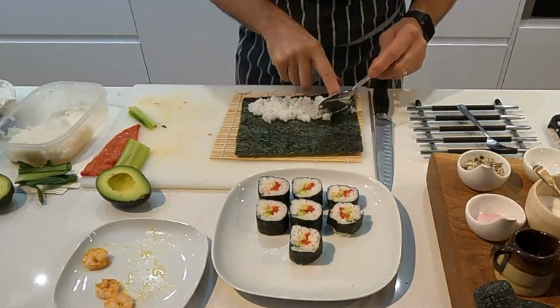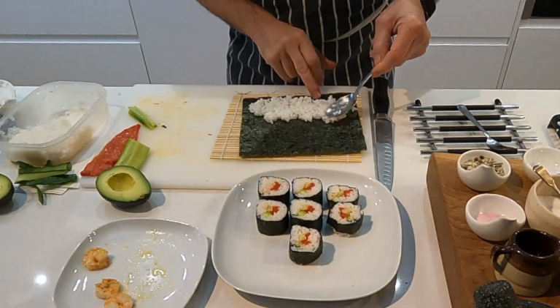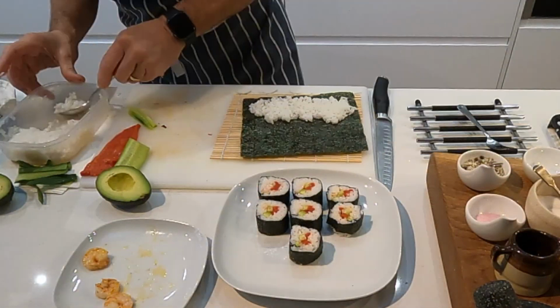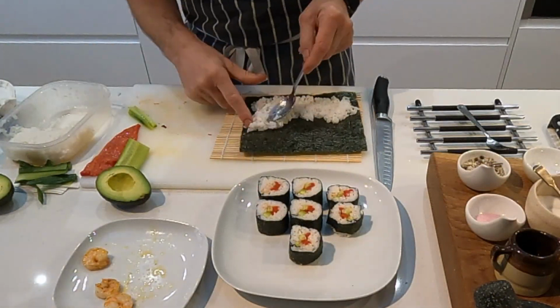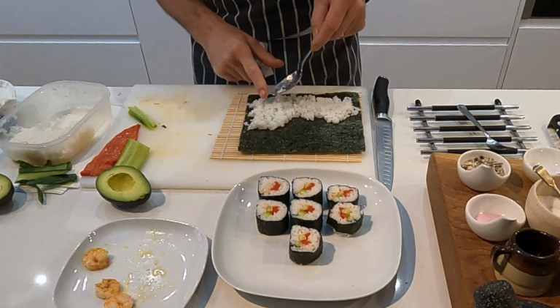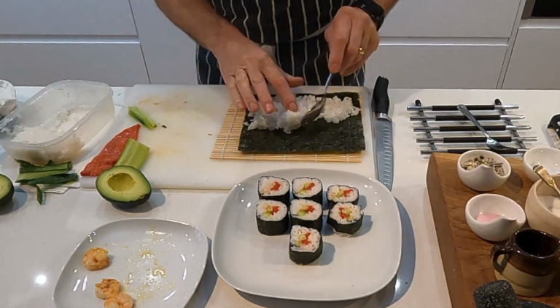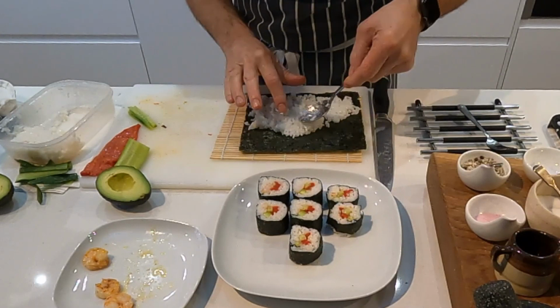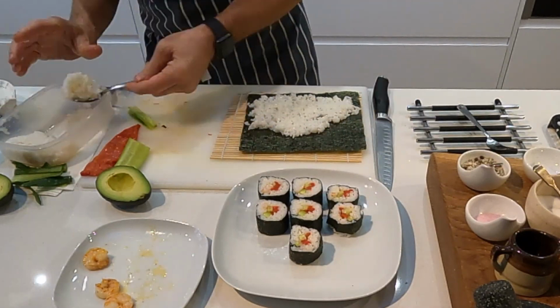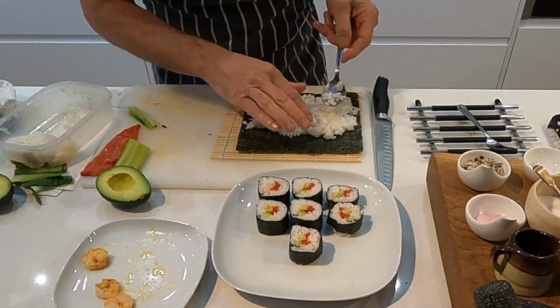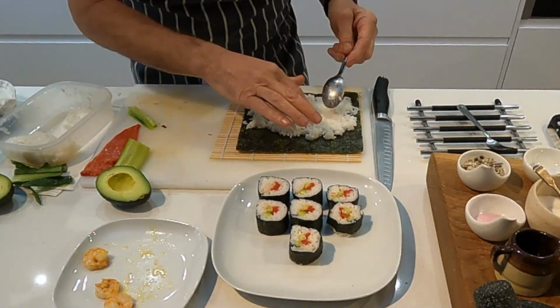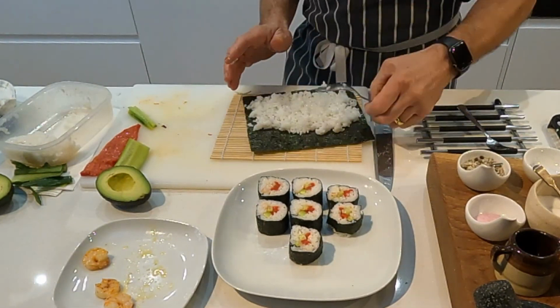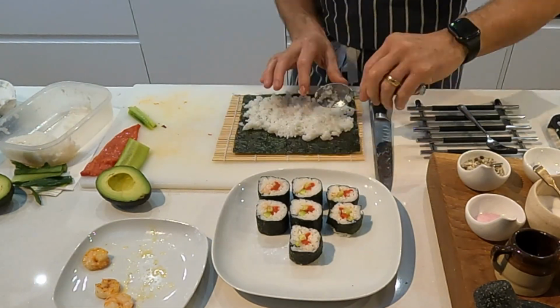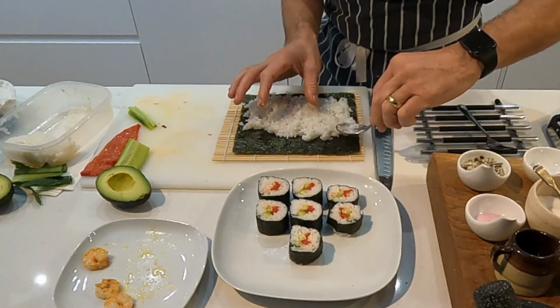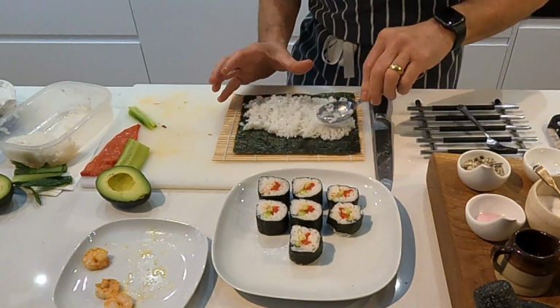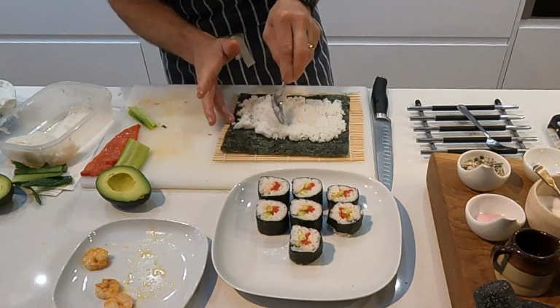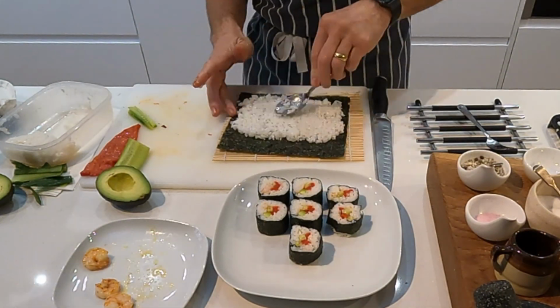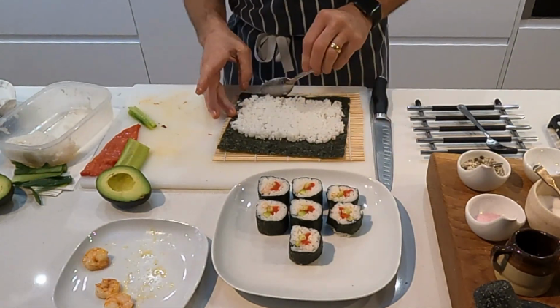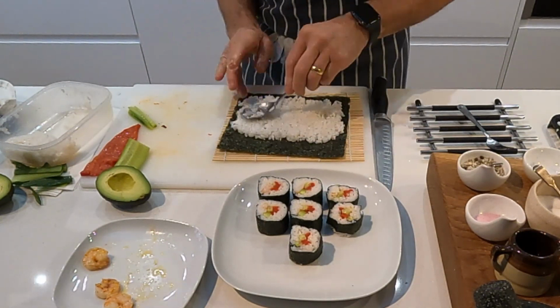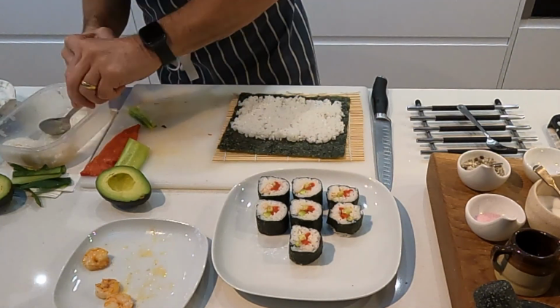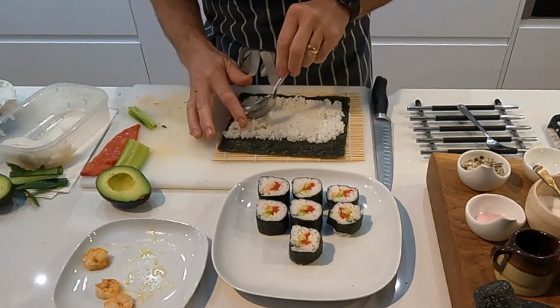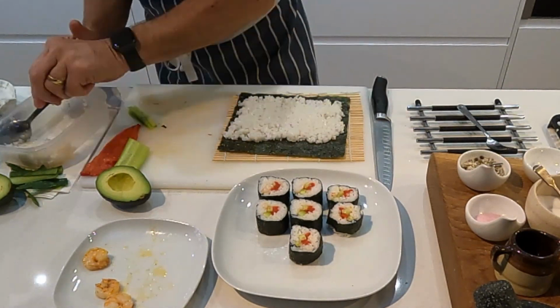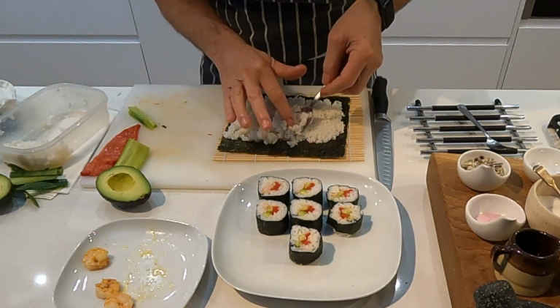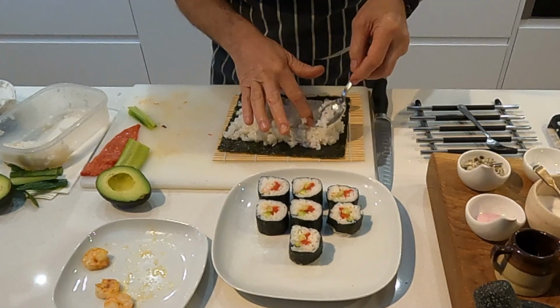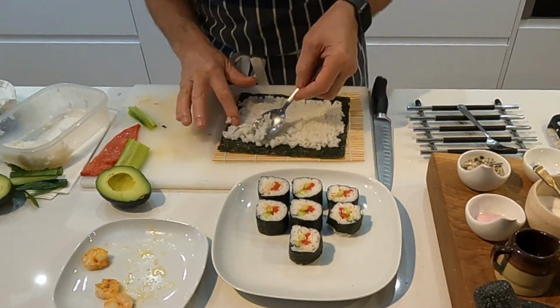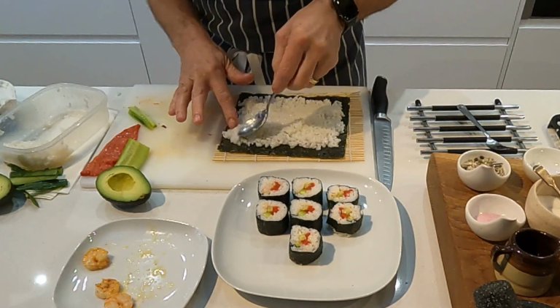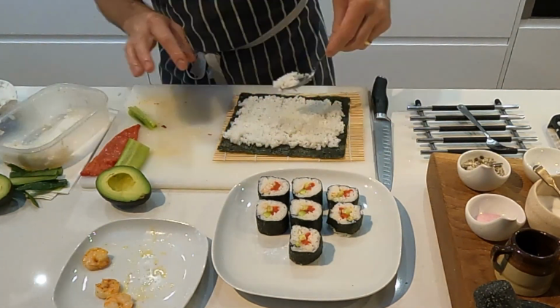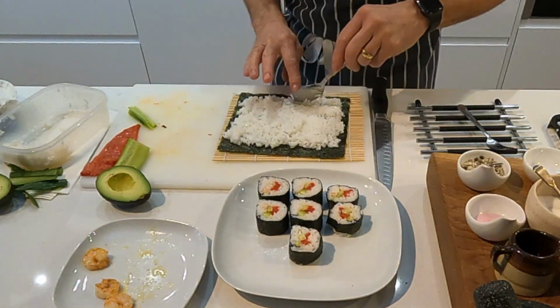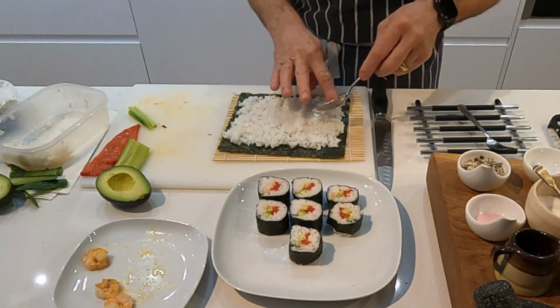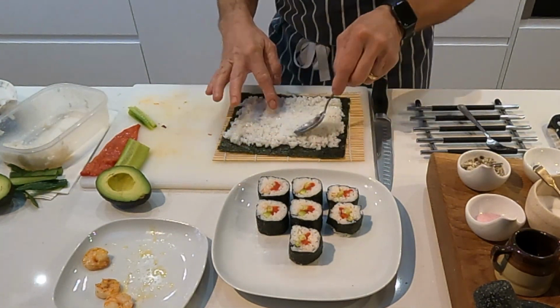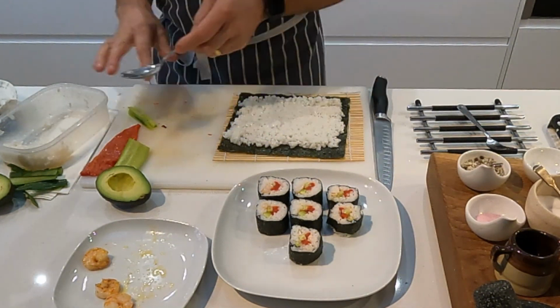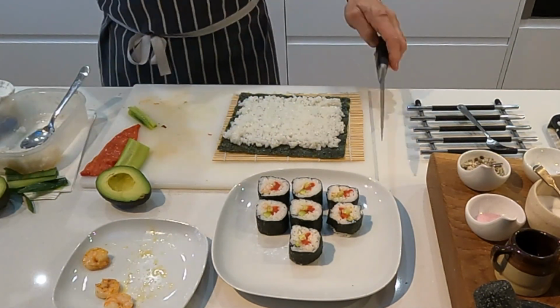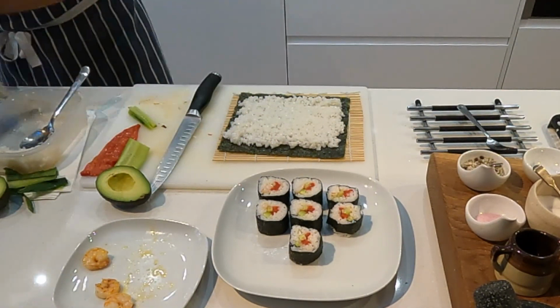In this my second nori roll I'm using the smoked strips of pepper again, and with this I'm adding some avocado and prawns.